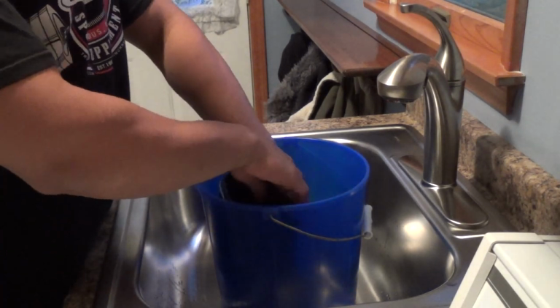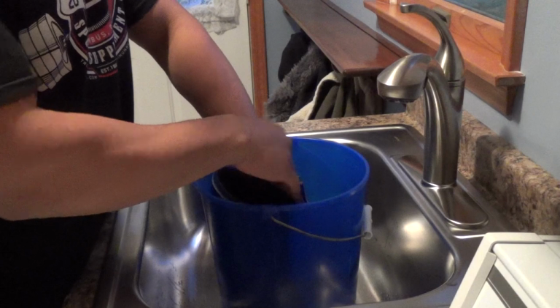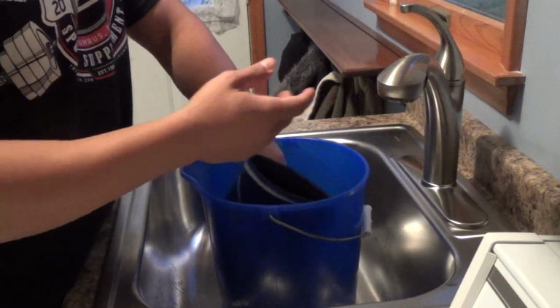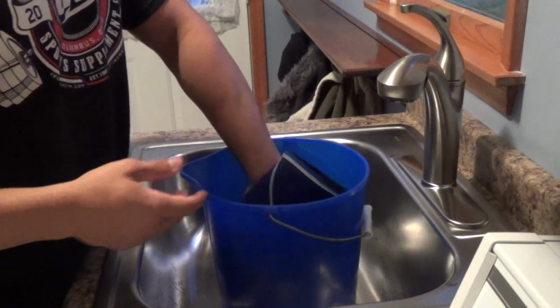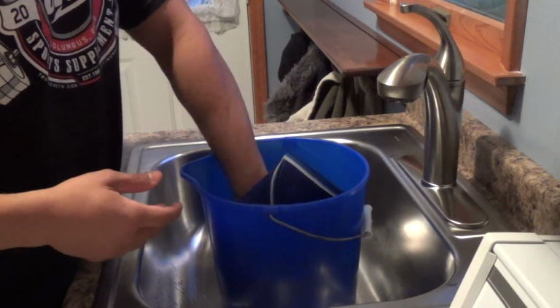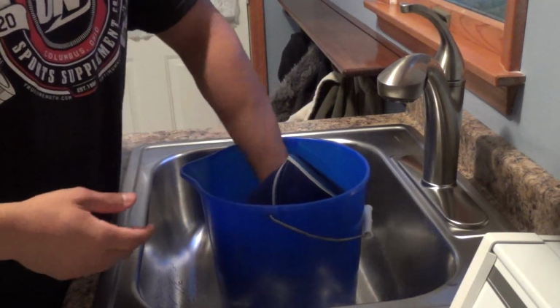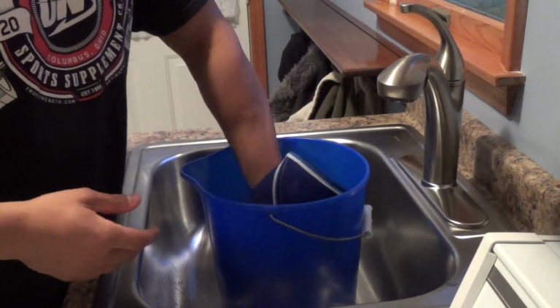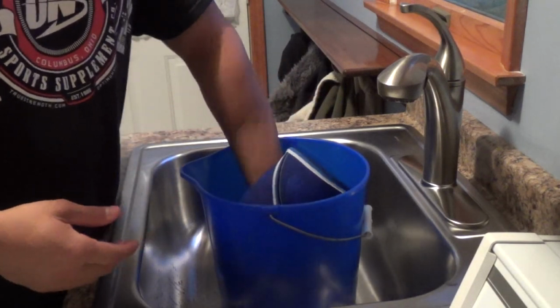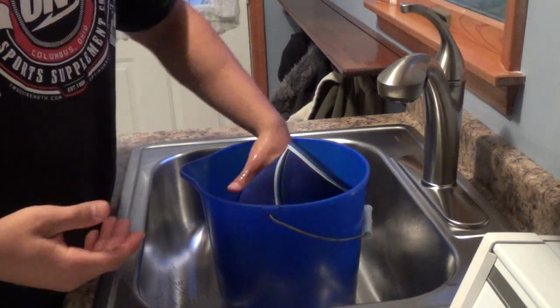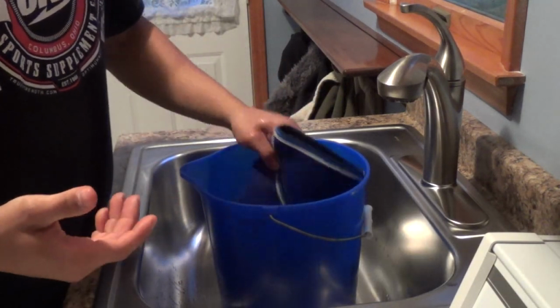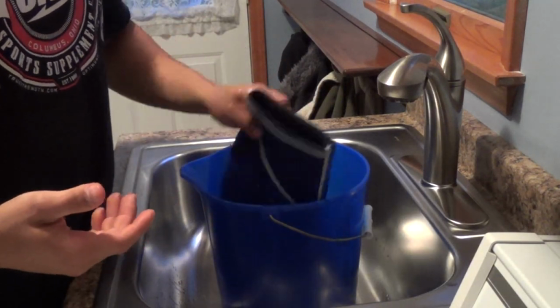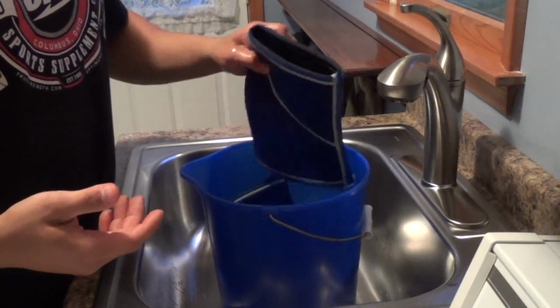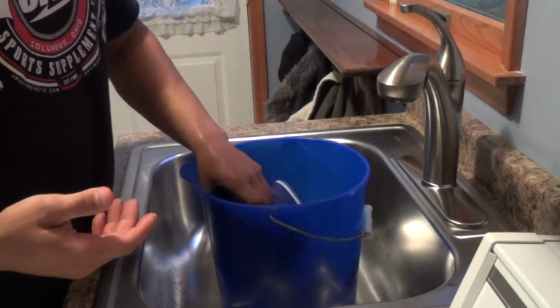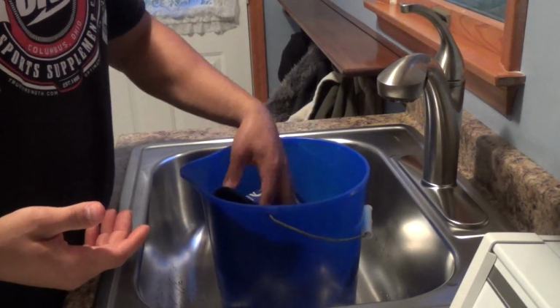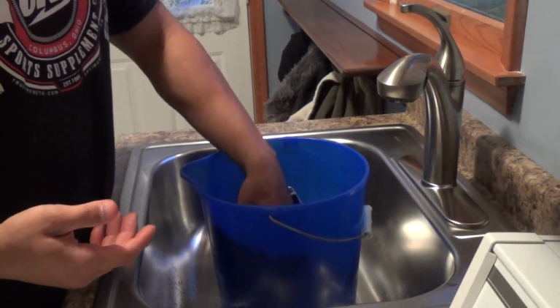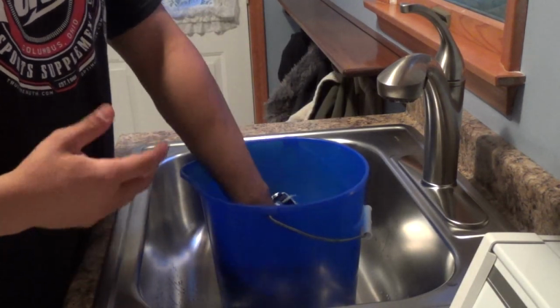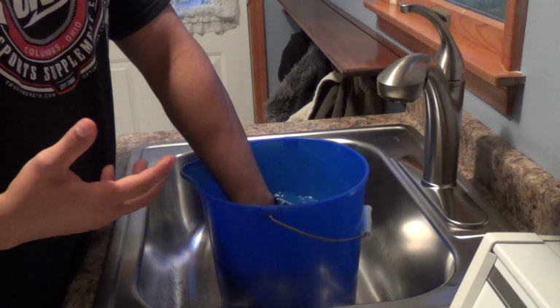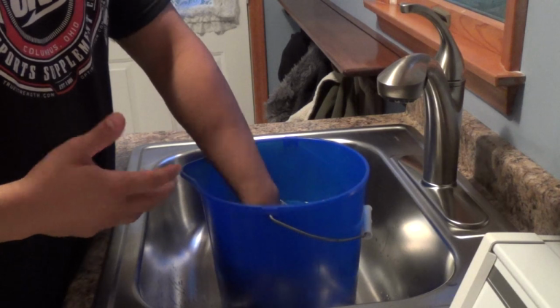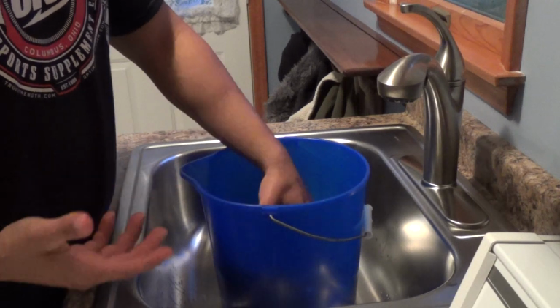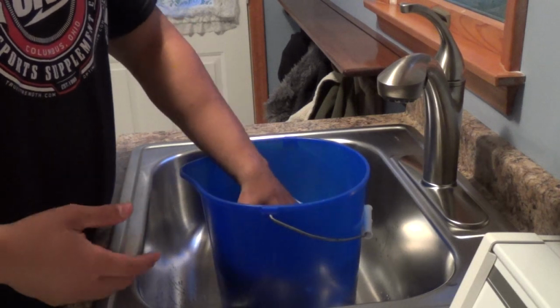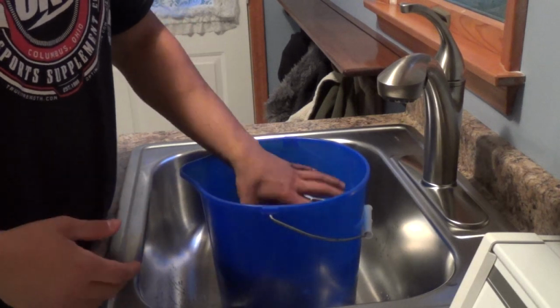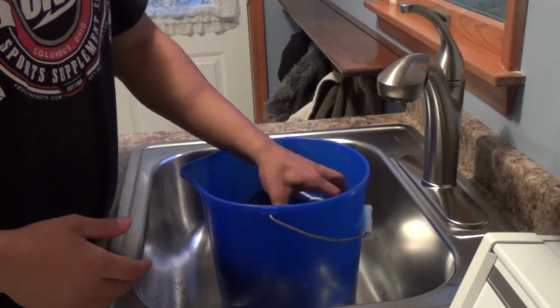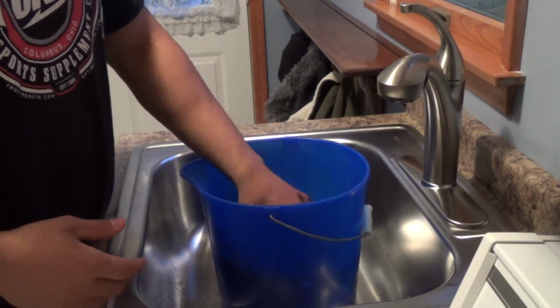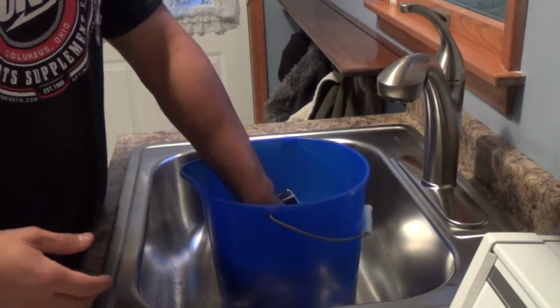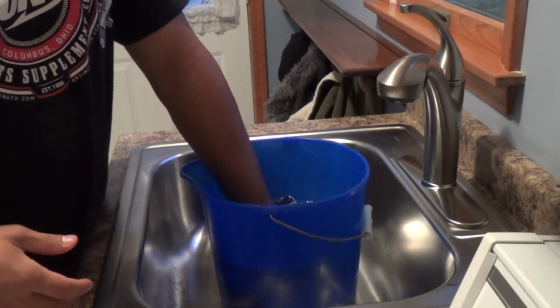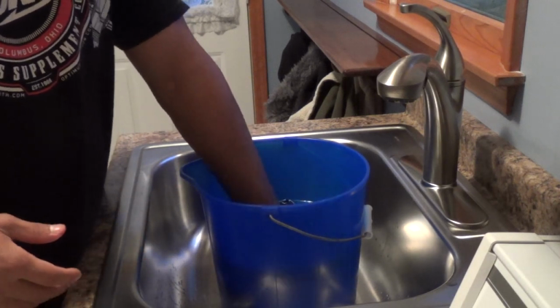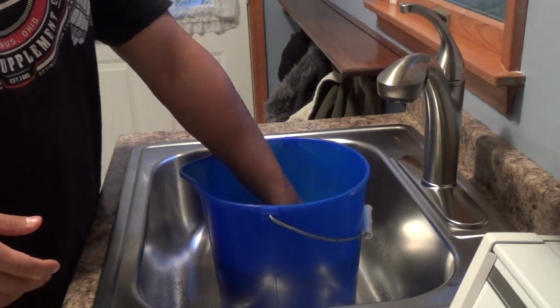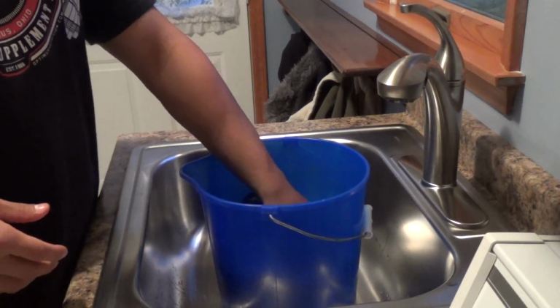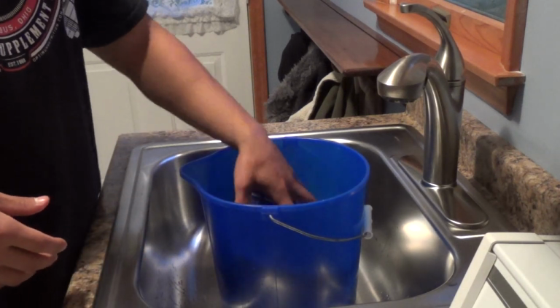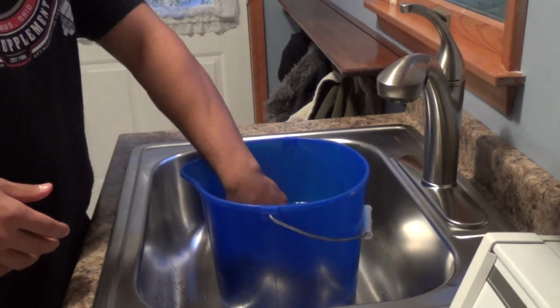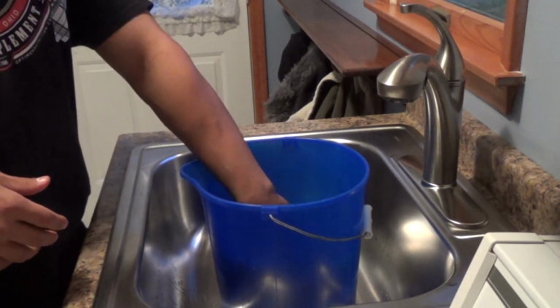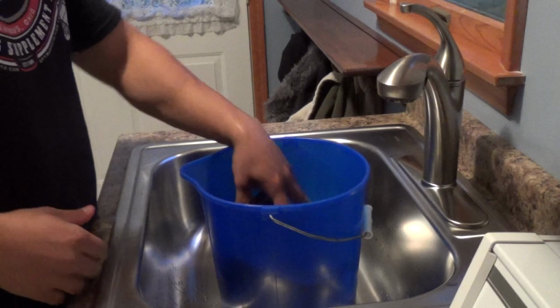I've tried putting like a rock or something on top to keep them submerged, but it just gets annoying. They stay wet anyway so it doesn't really matter — just push them down every few minutes. After a half hour I'll show you guys what I'm going to do.